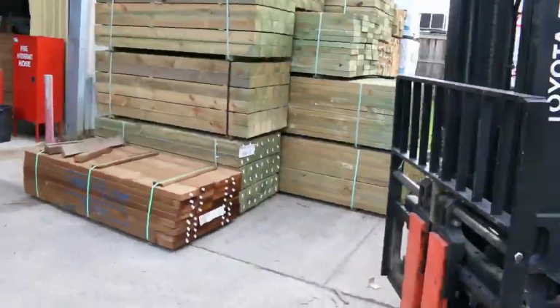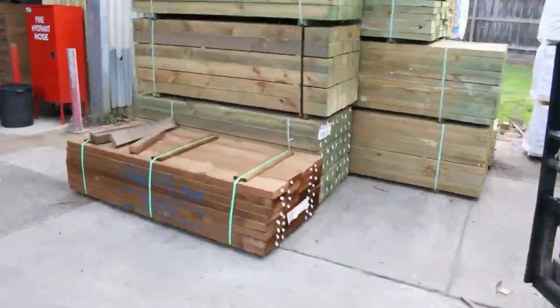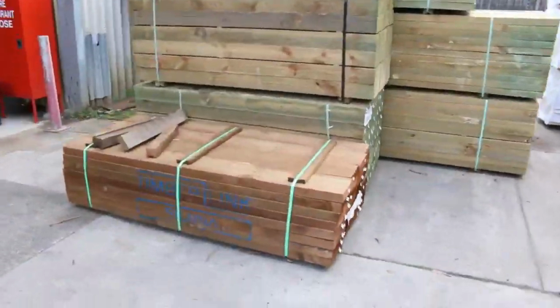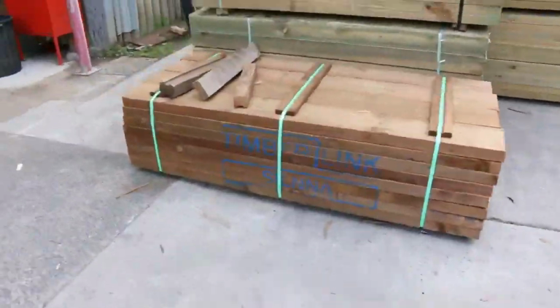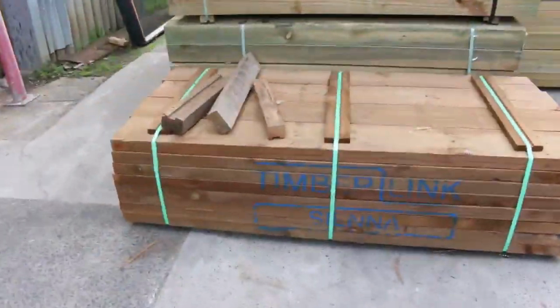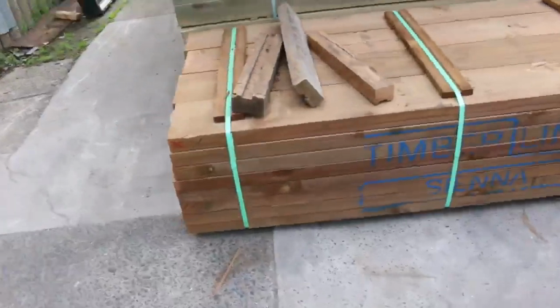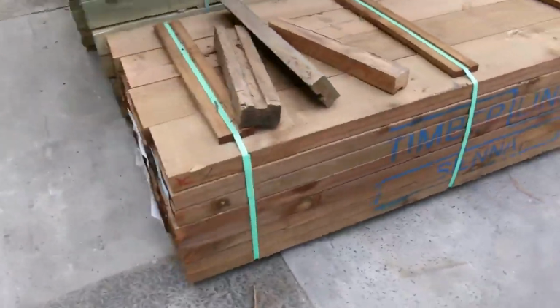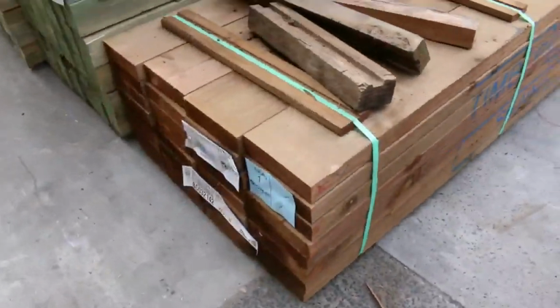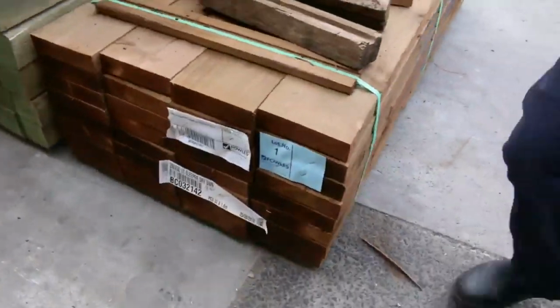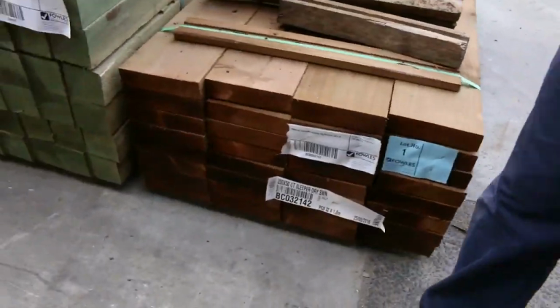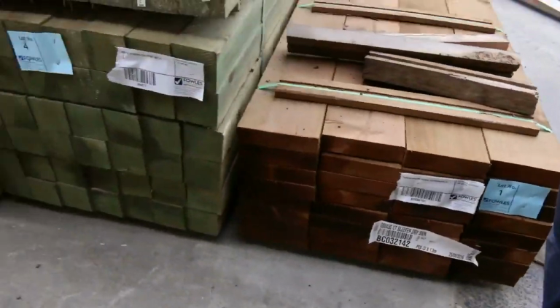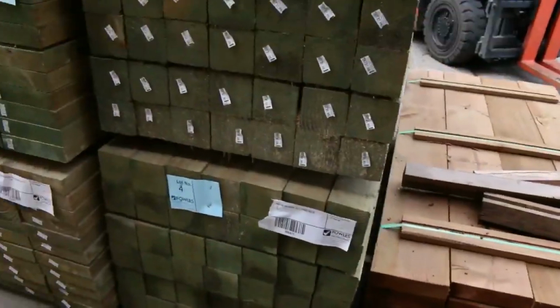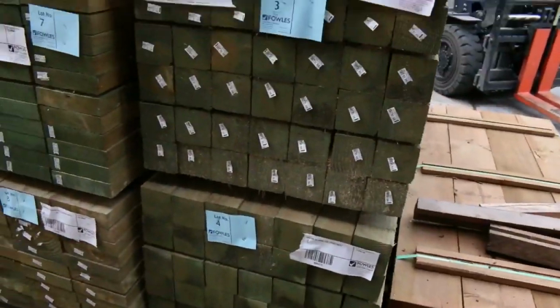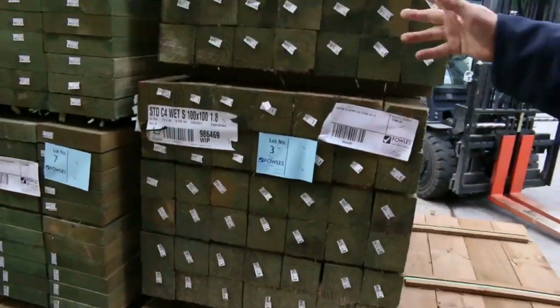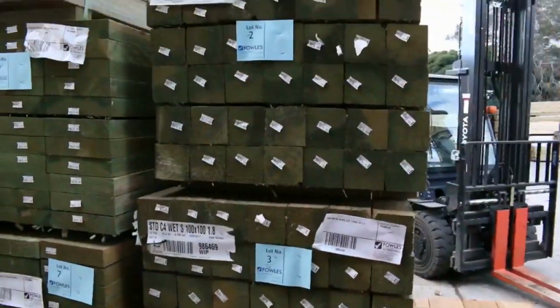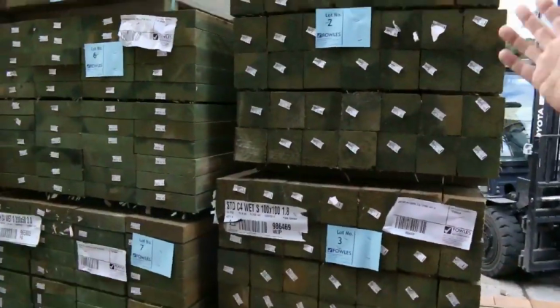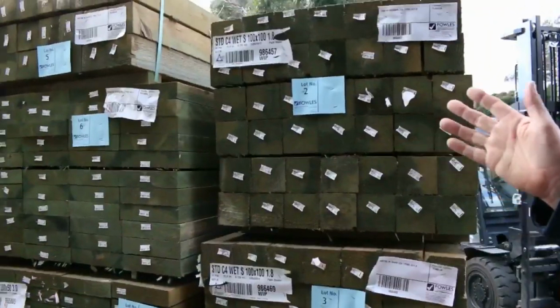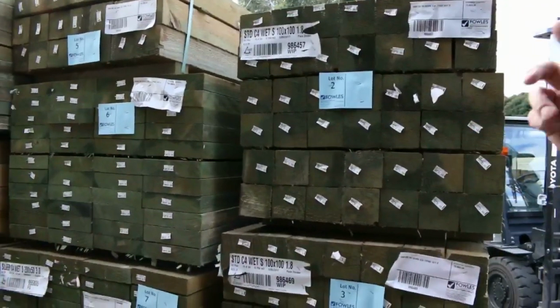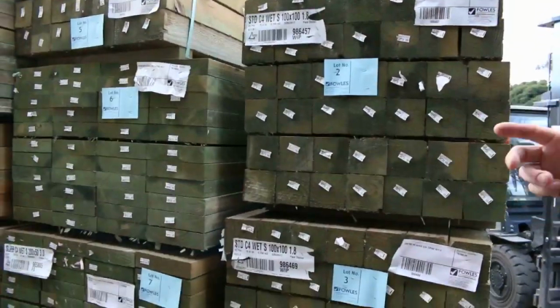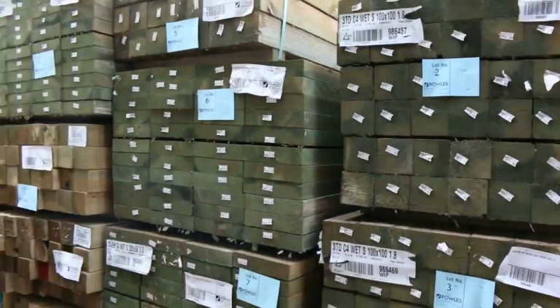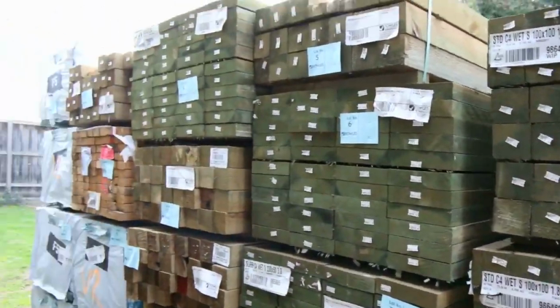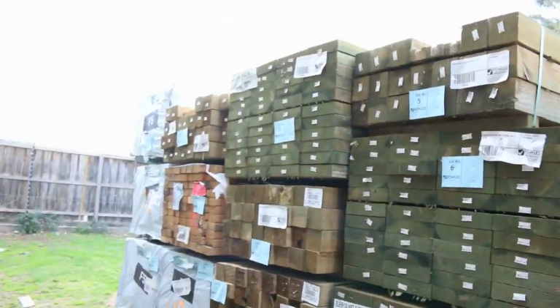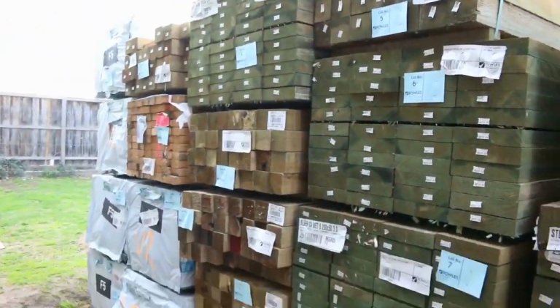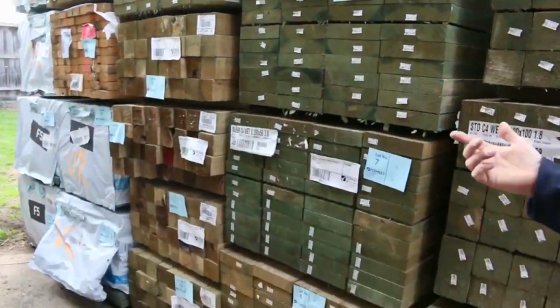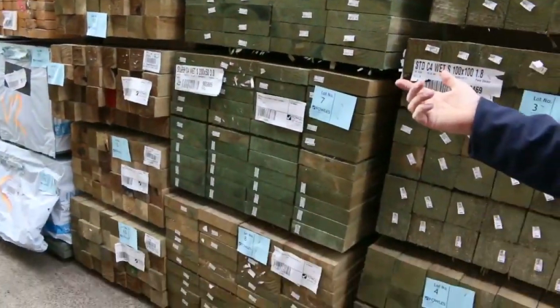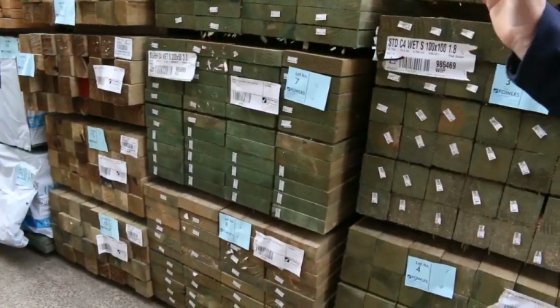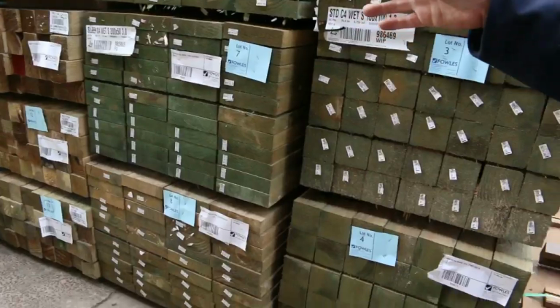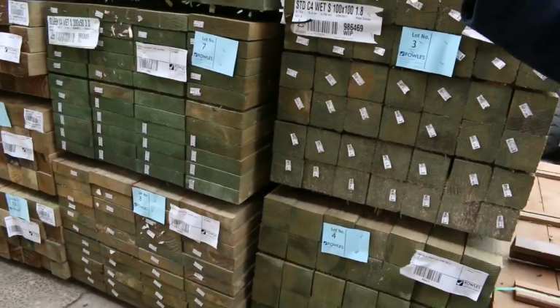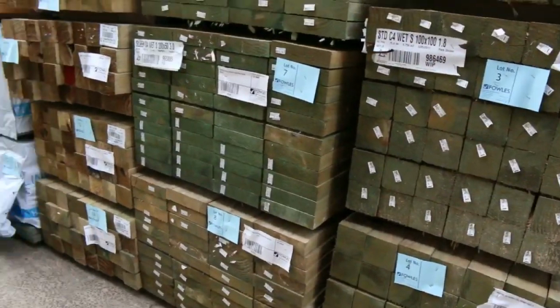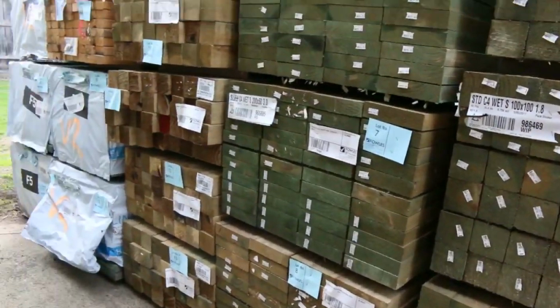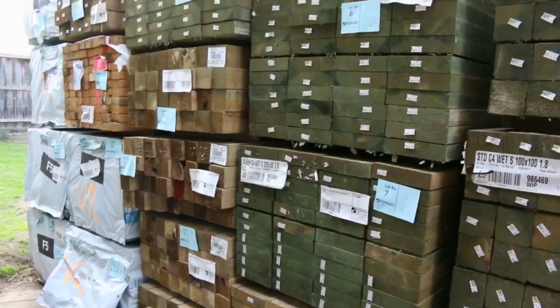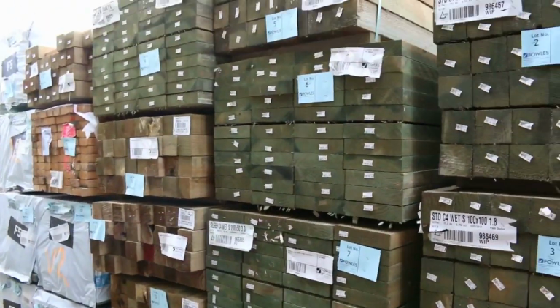We've got a clearance pack of sleepers here - we'll get them going for wherever they get started tomorrow. Some rough sawn posts, and again in this row posts after posts, more sleepers, more of the F5 framing - the 90 by 45 termite treated framing in that row as well, so a heap of that in there.